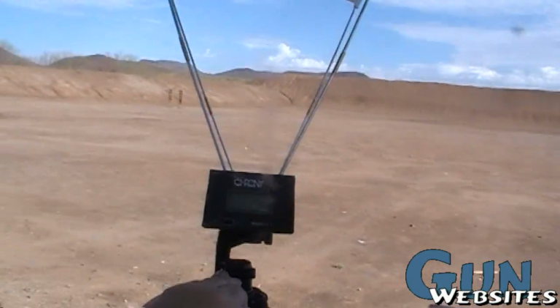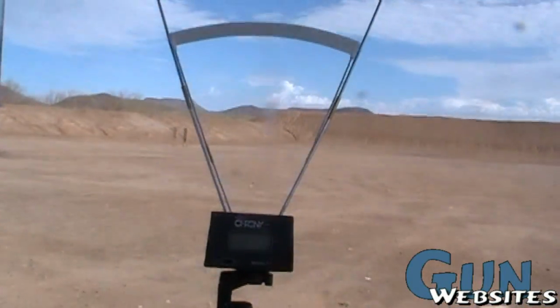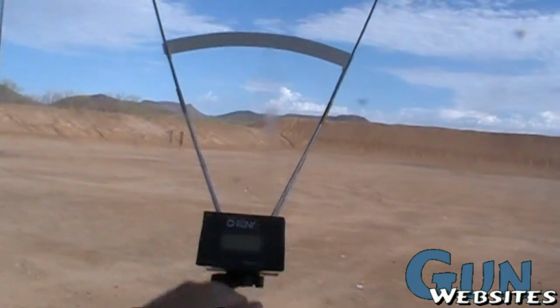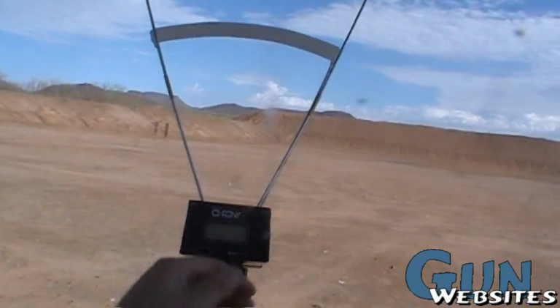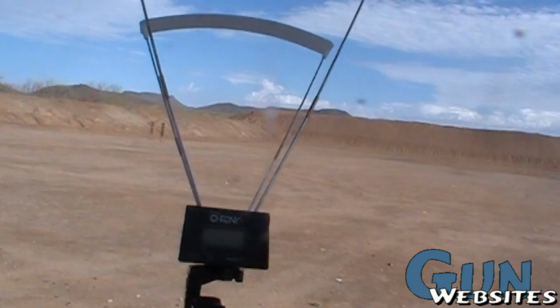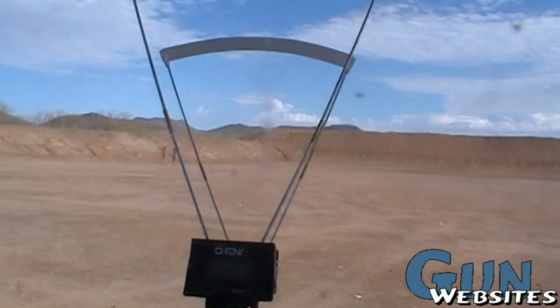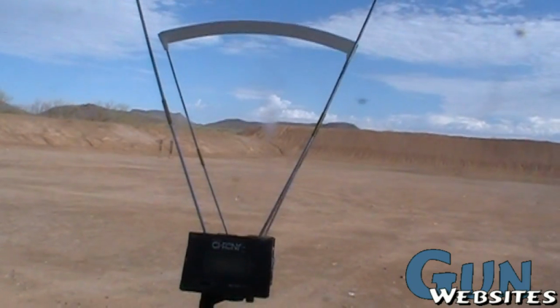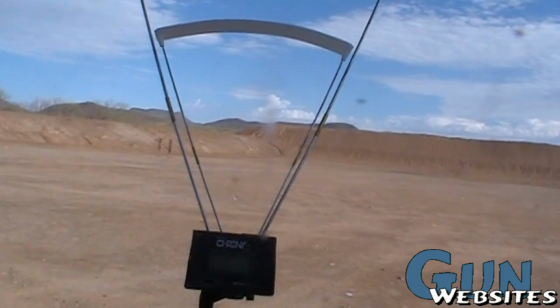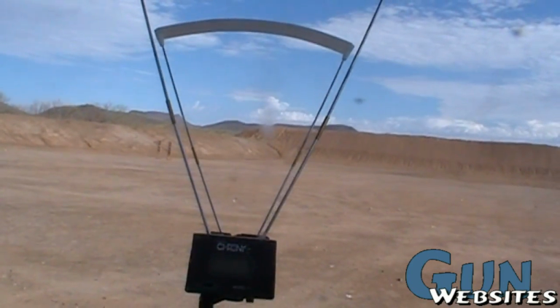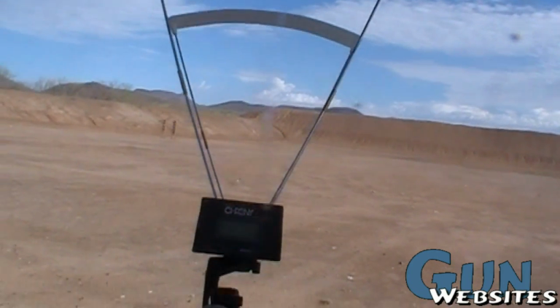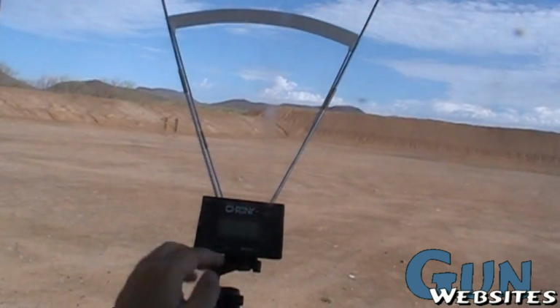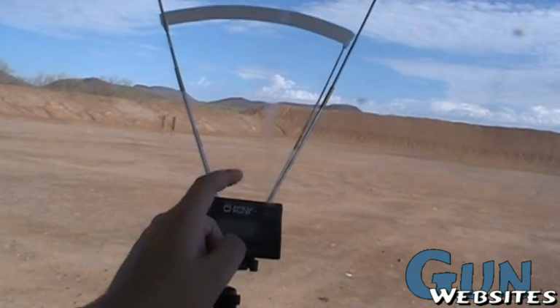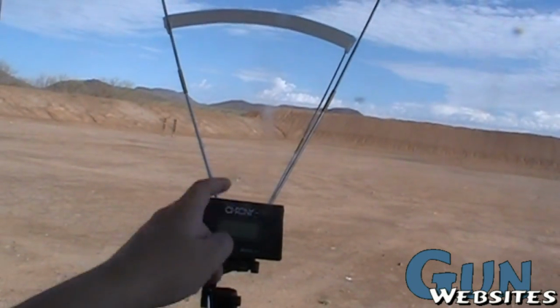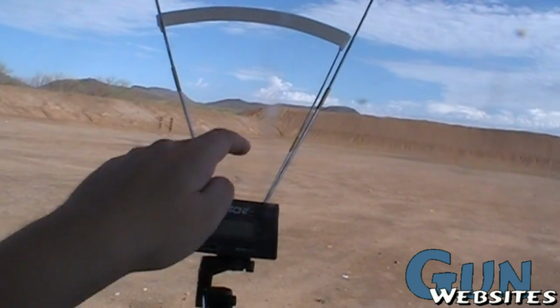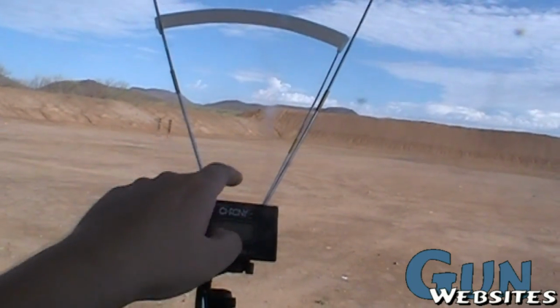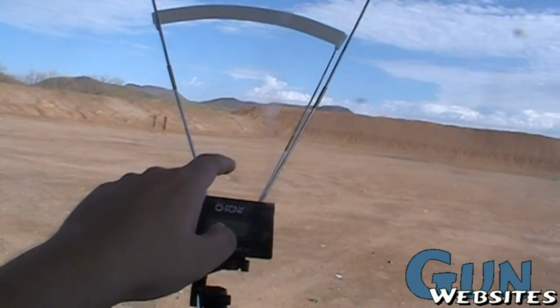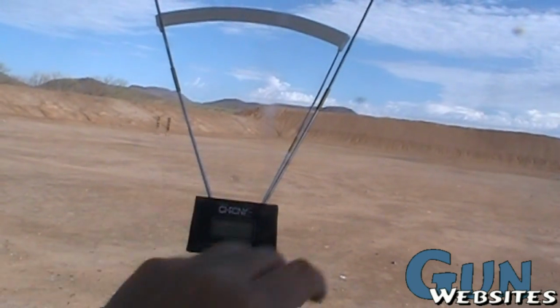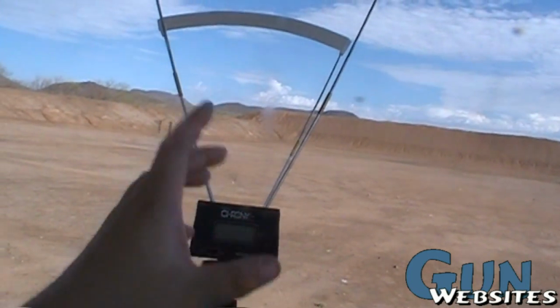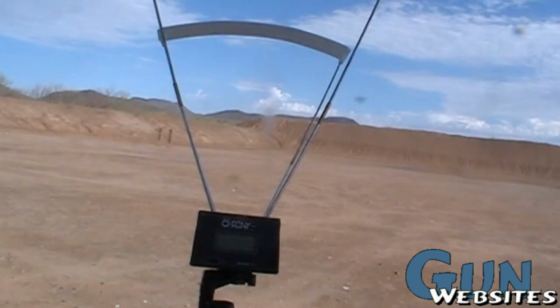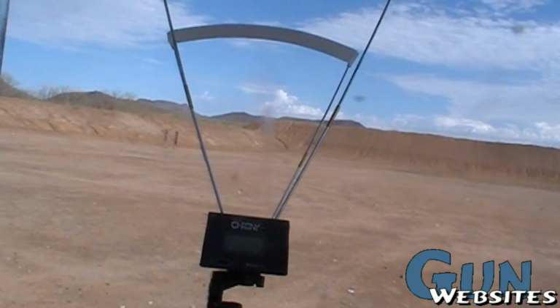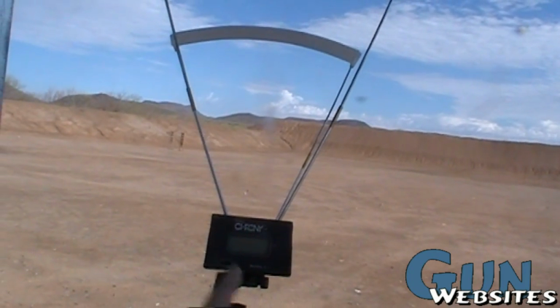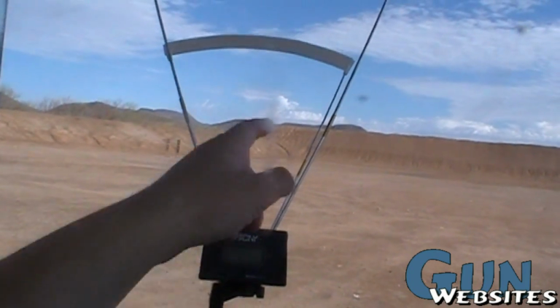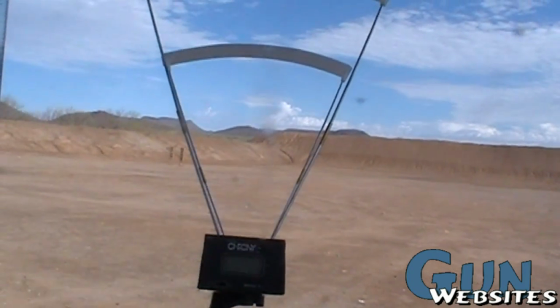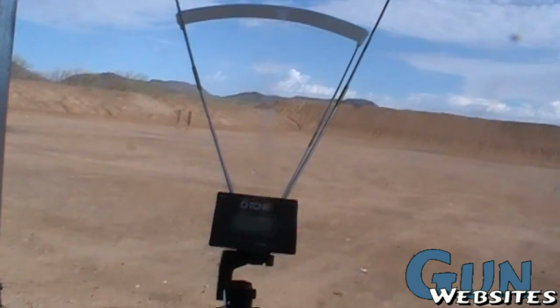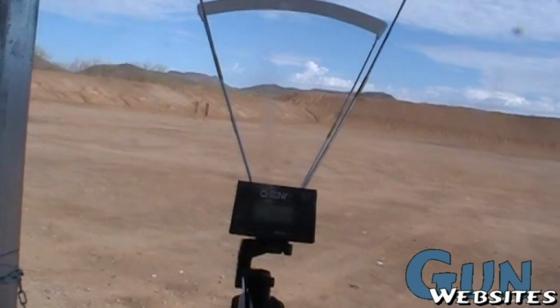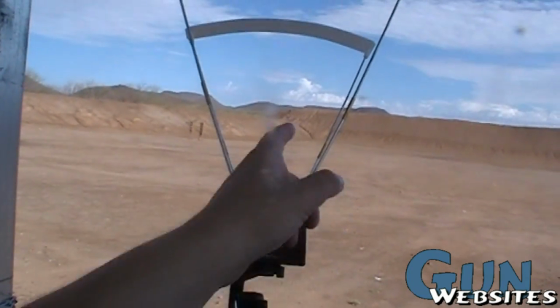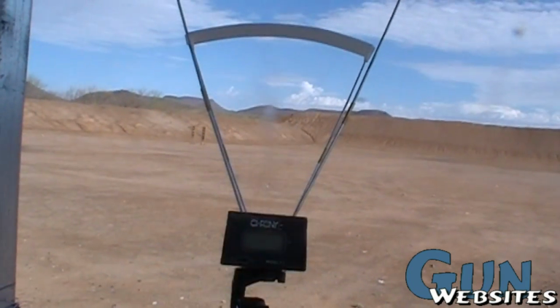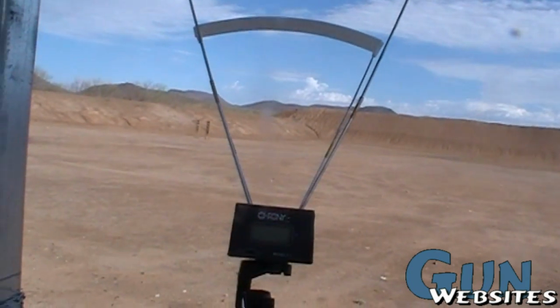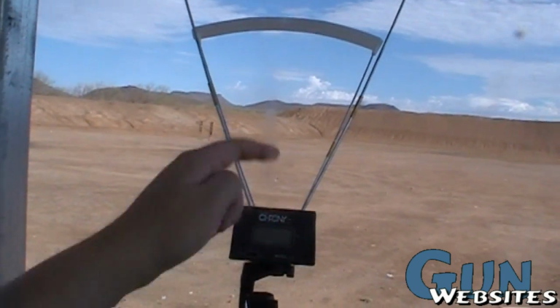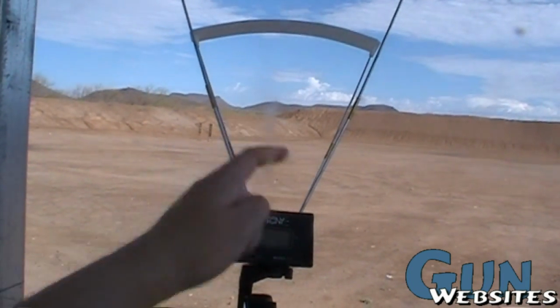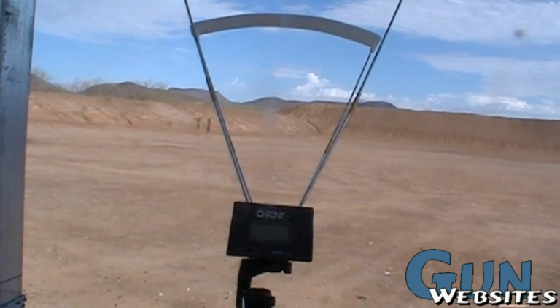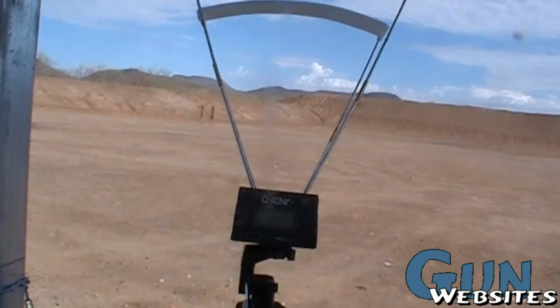It's a pretty neat little thing, and it'll tell you the muzzle velocity, depending on where you put it. If you put it really close to your muzzle, you'll get a higher number than if you put it downrange. Obviously, if you put it downrange, it's a little harder to hit the sweet spot.